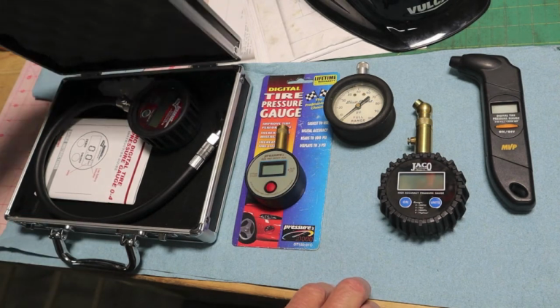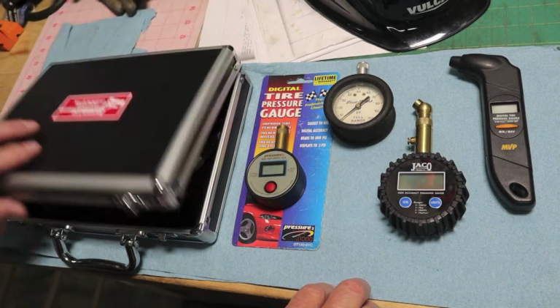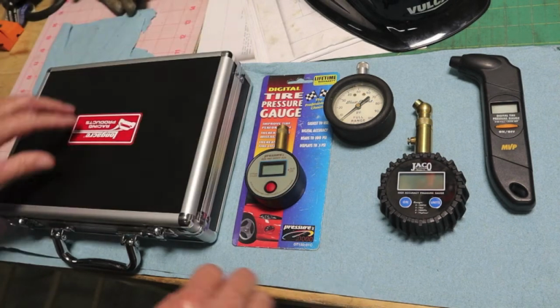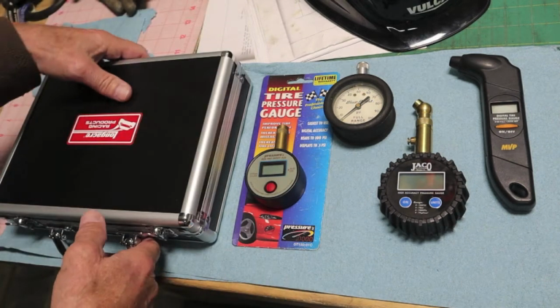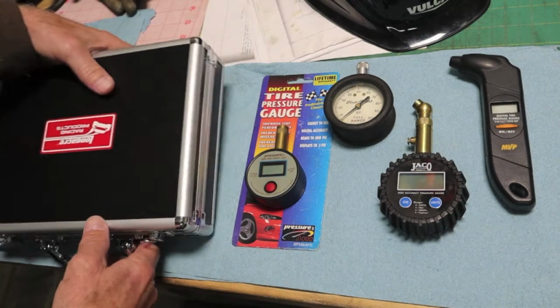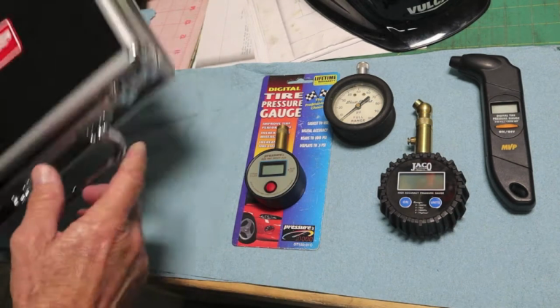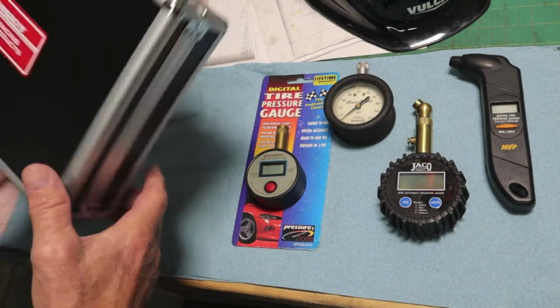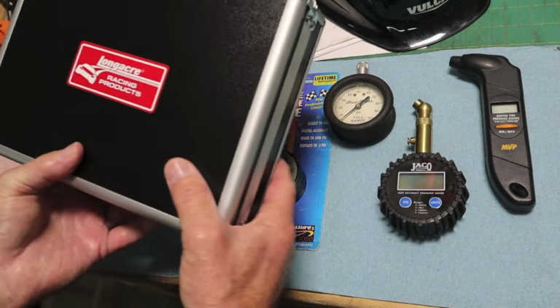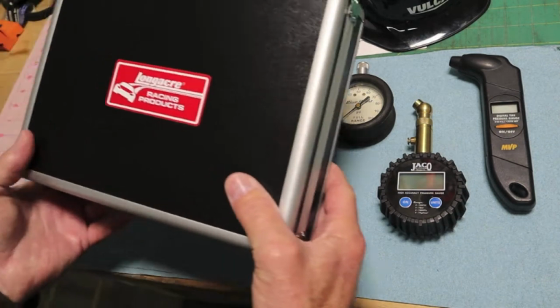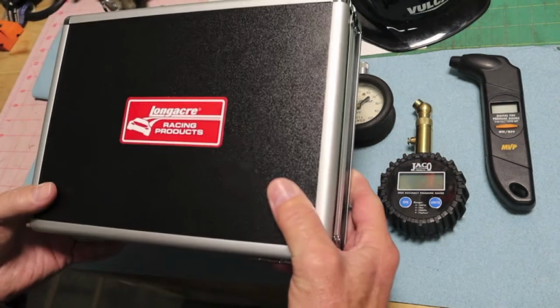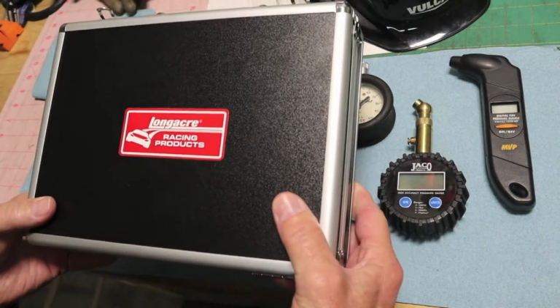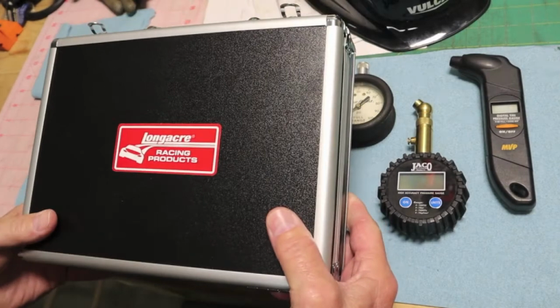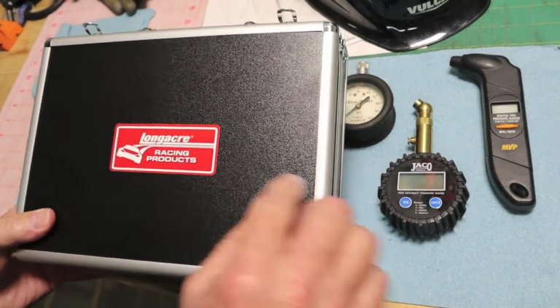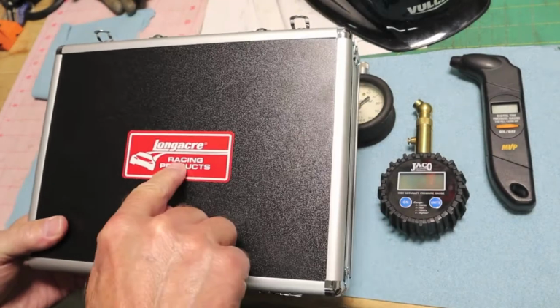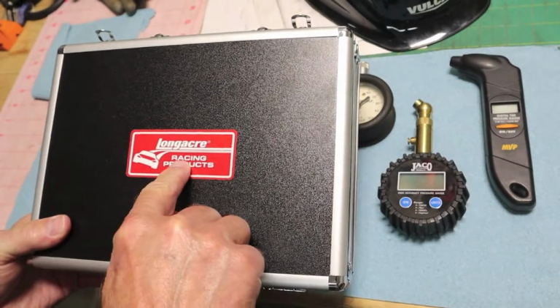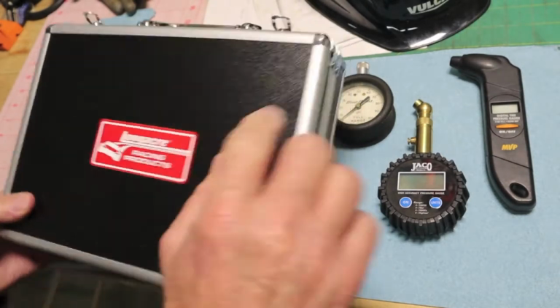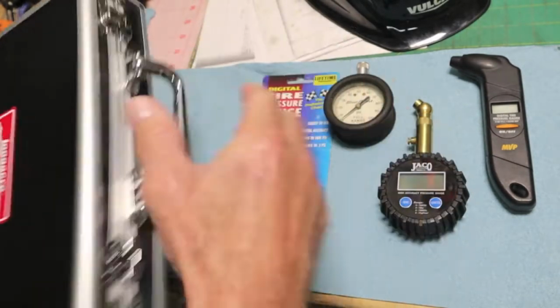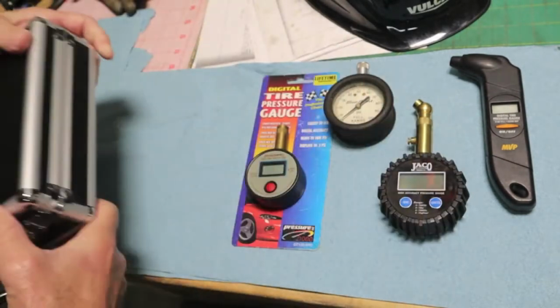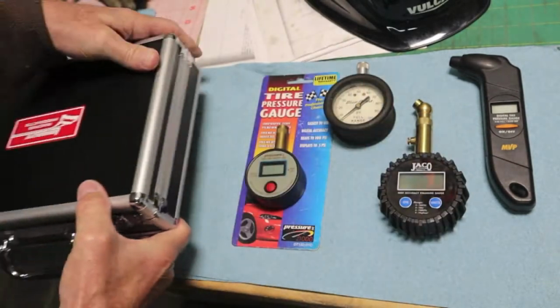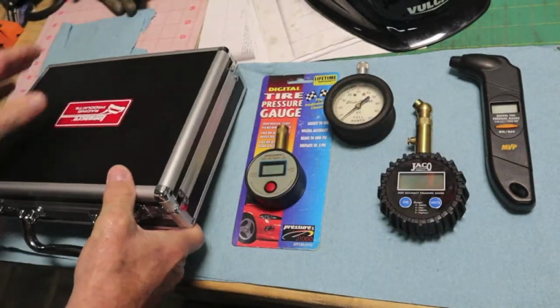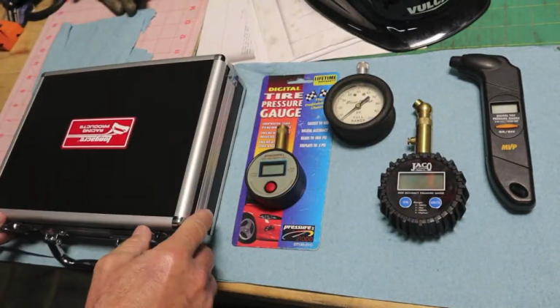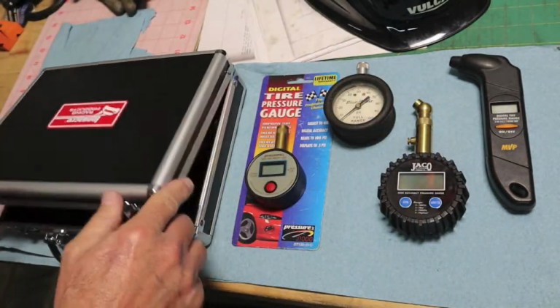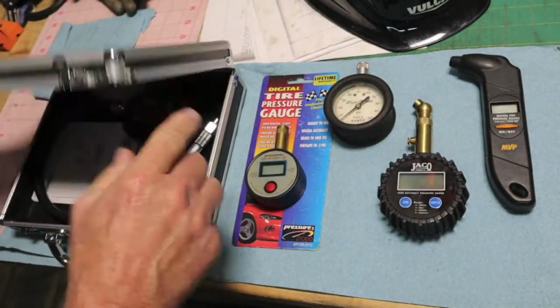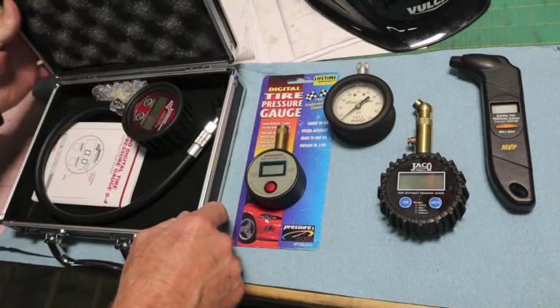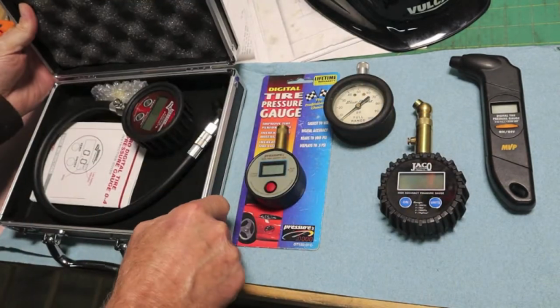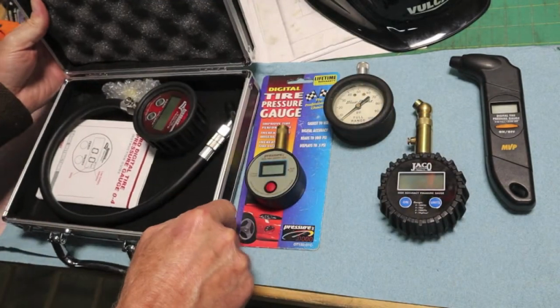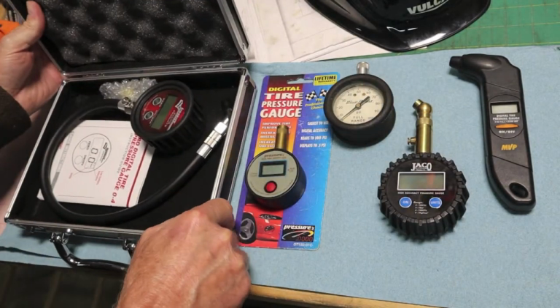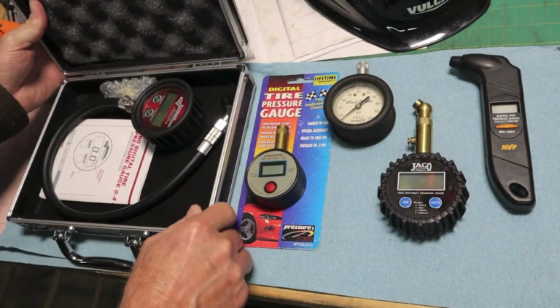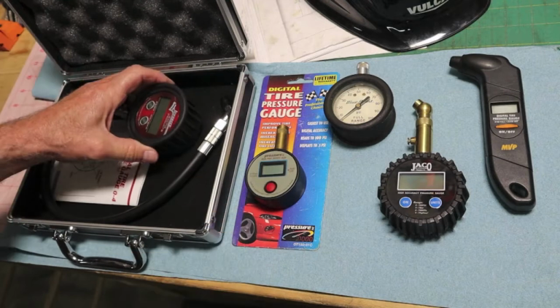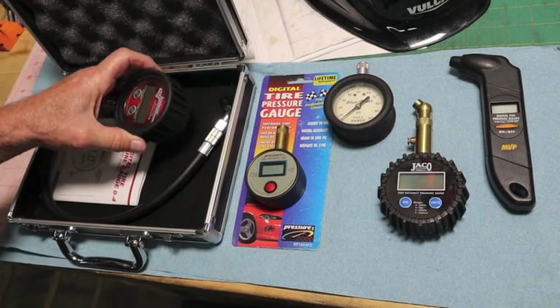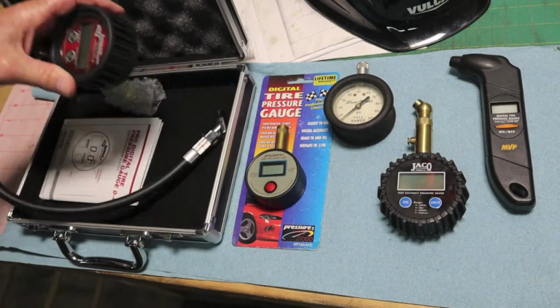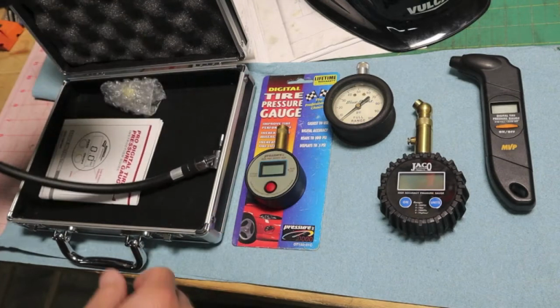The expensive one is from Longacre Racing Products. Comes in a nice case. I did not buy it — it was a gift. We'll start with the Longacre.